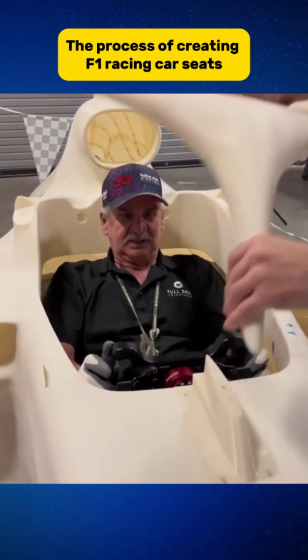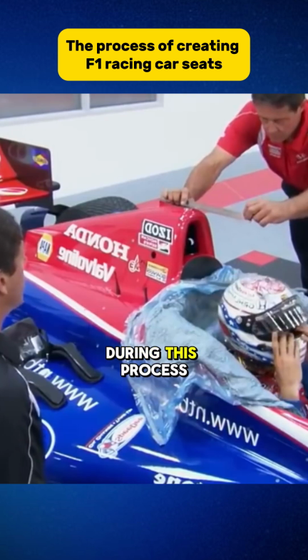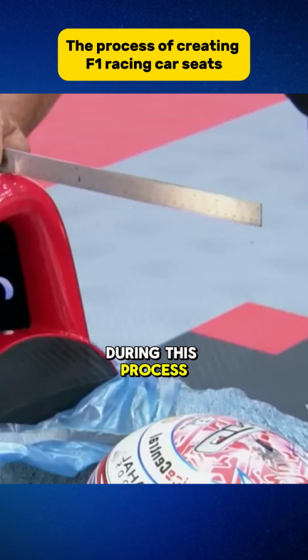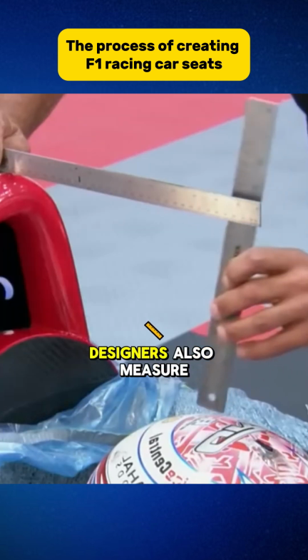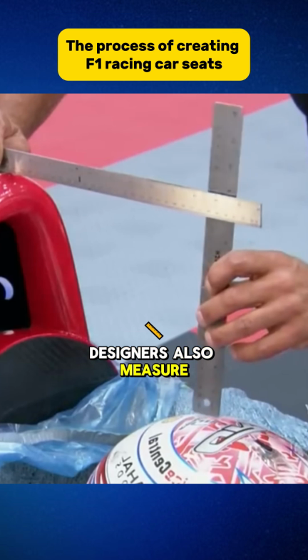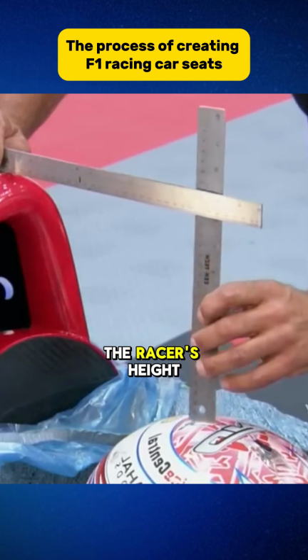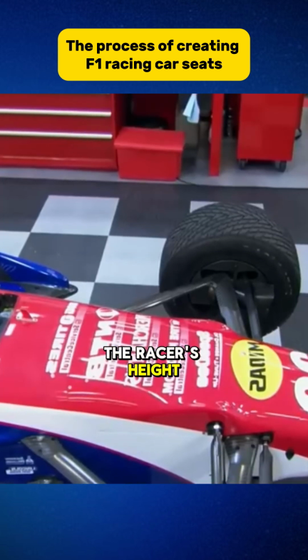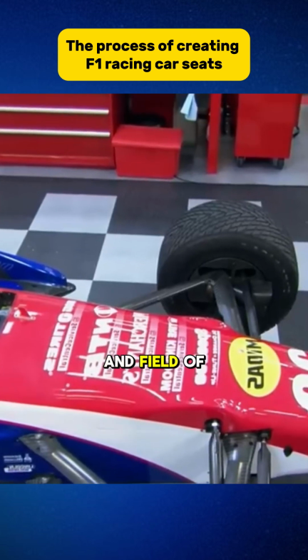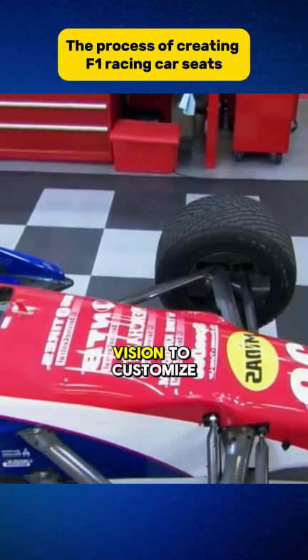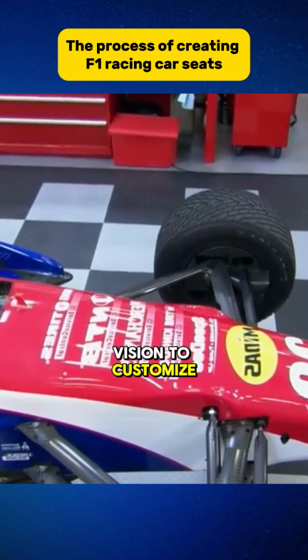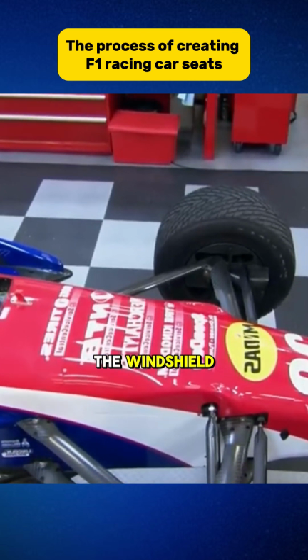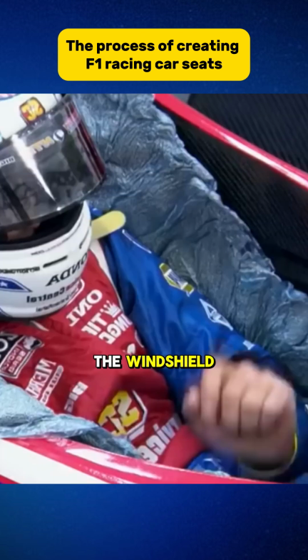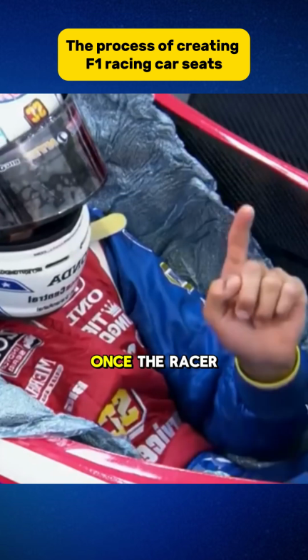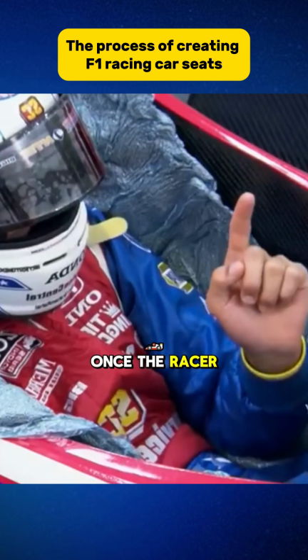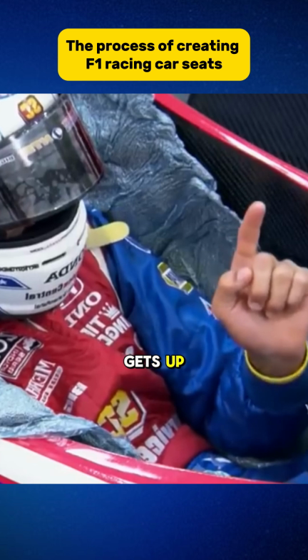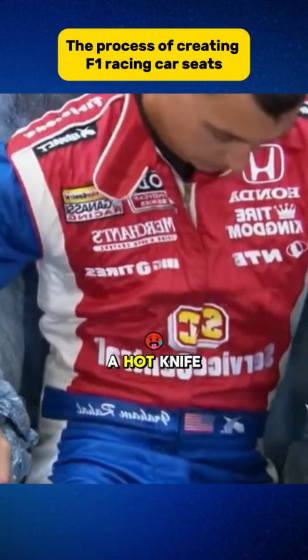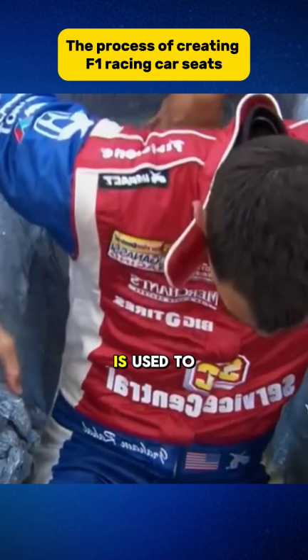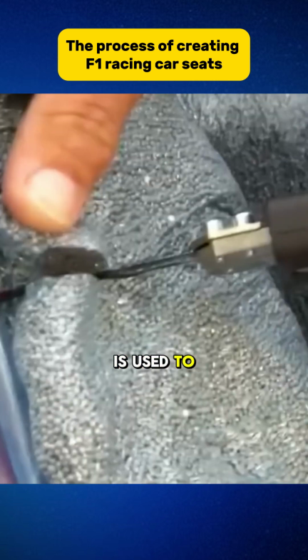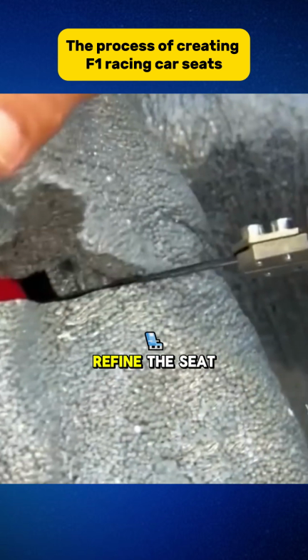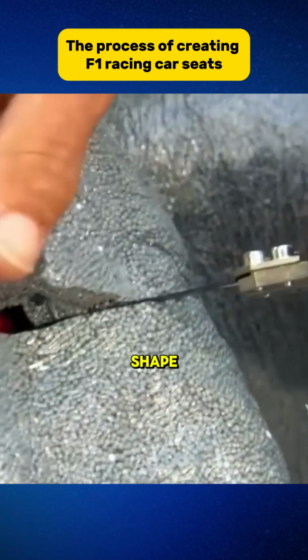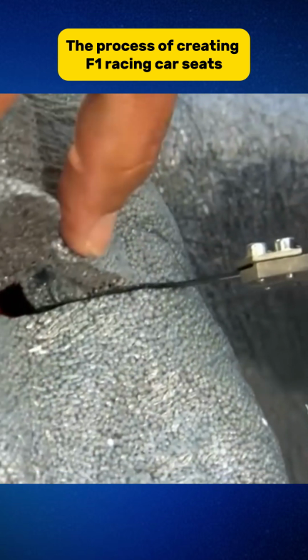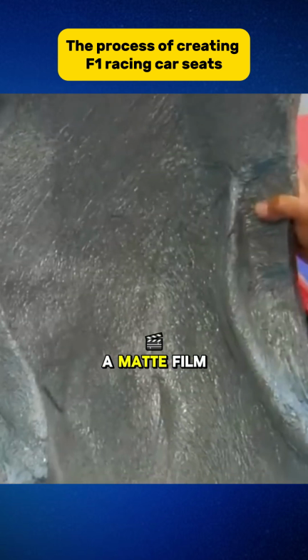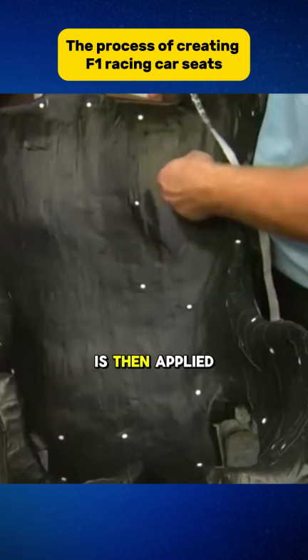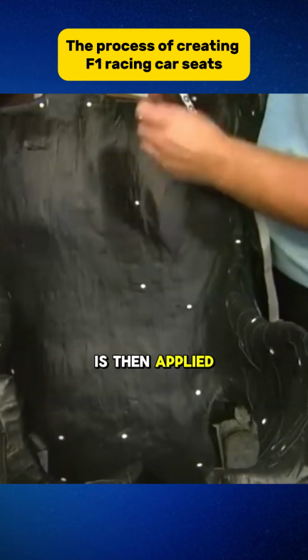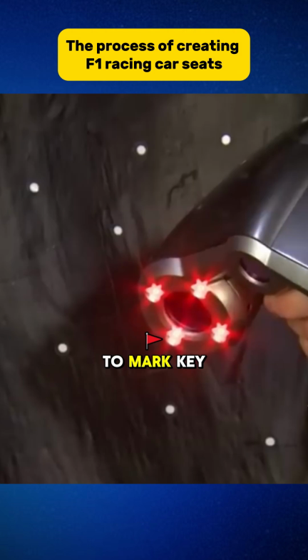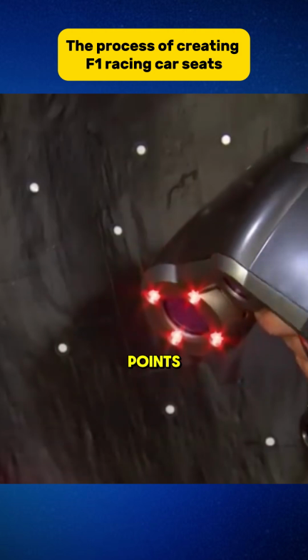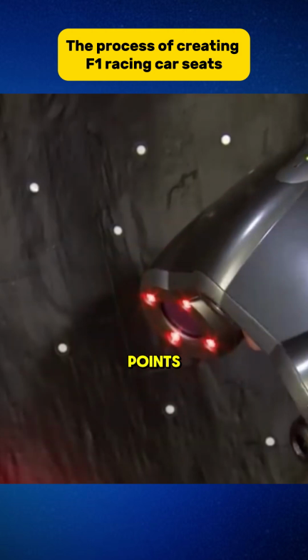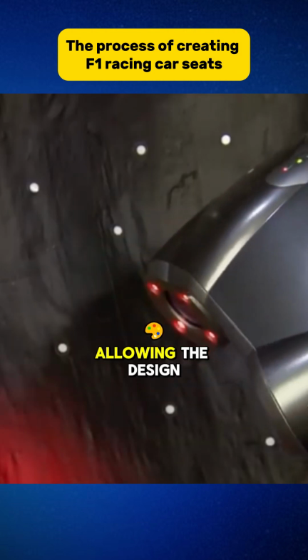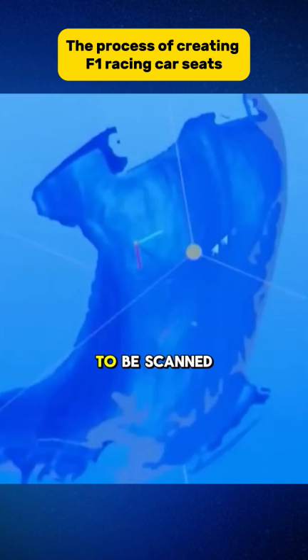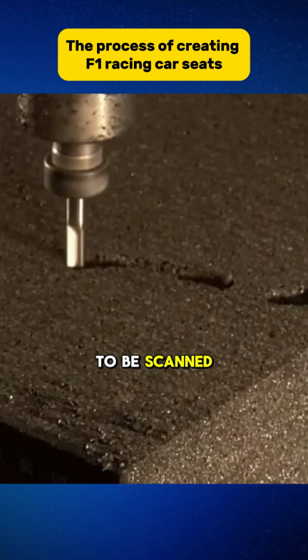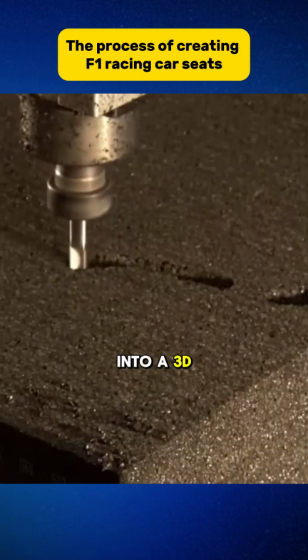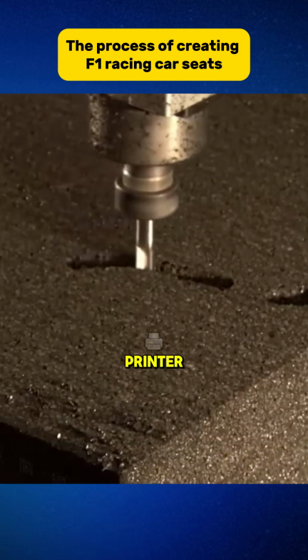During this process, designers also measure the racer's height and field of vision to customize the windshield. Once the racer gets up, a hot knife is used to refine the seat shape. A matte film is then applied to mark key points, allowing the design to be scanned into a 3D printer.